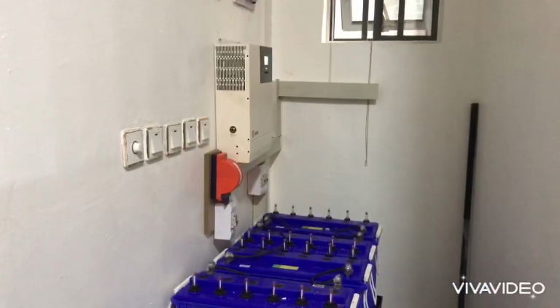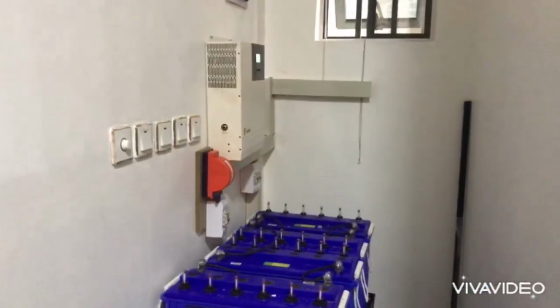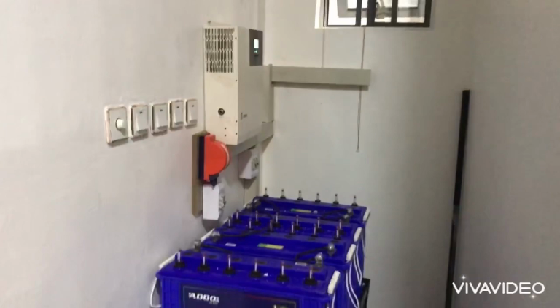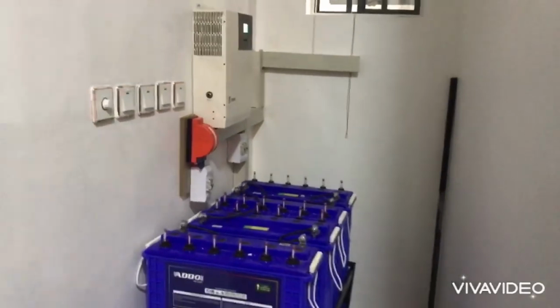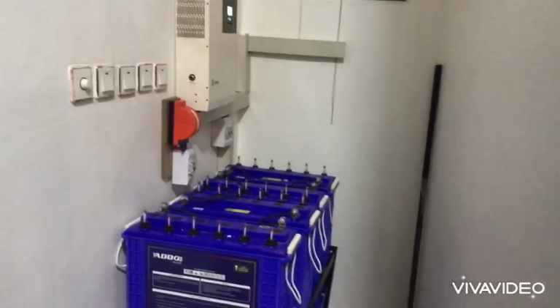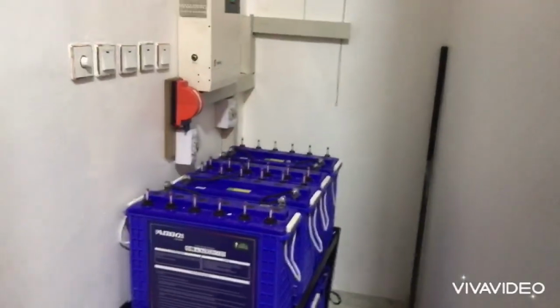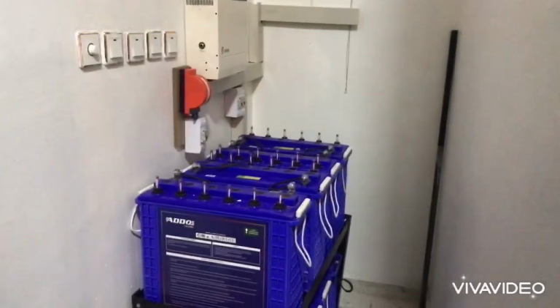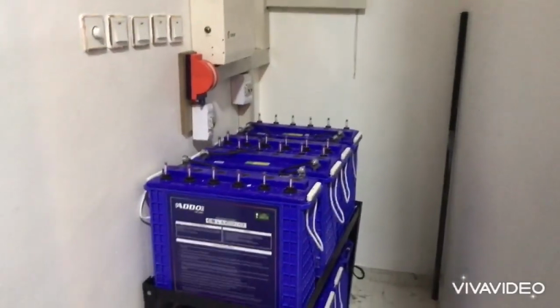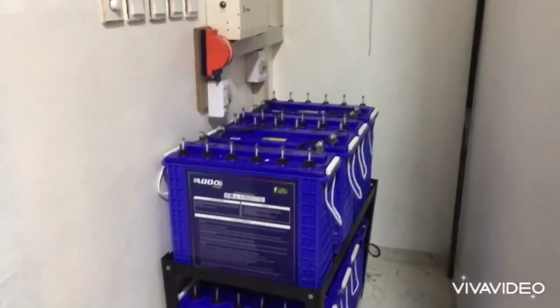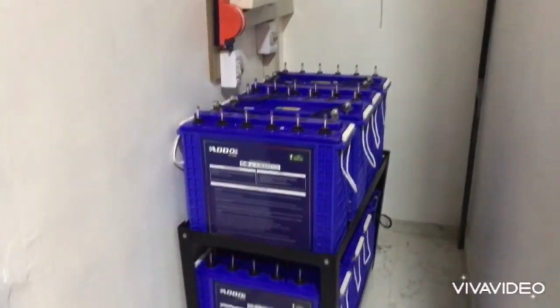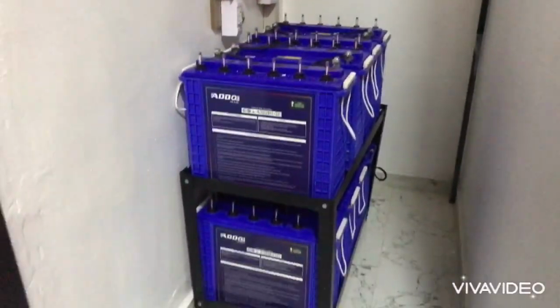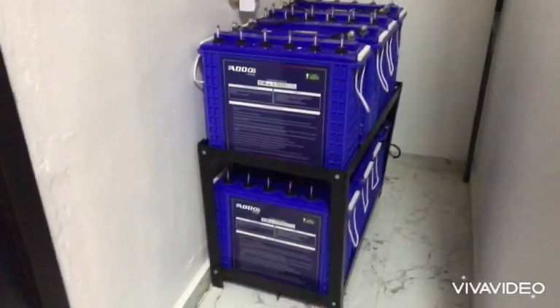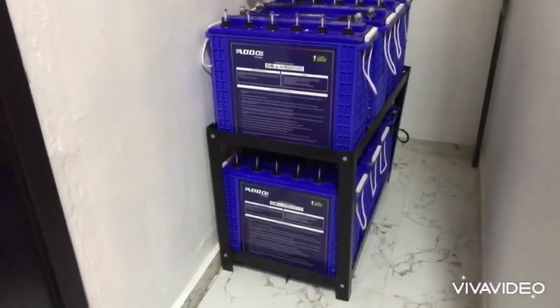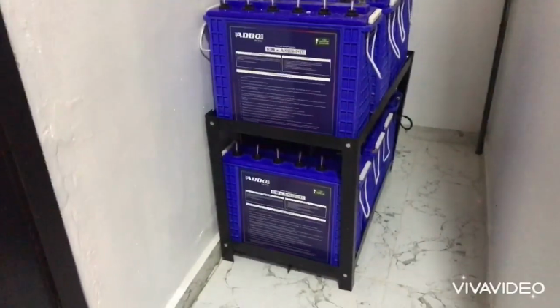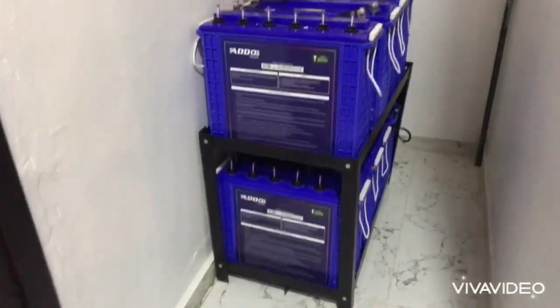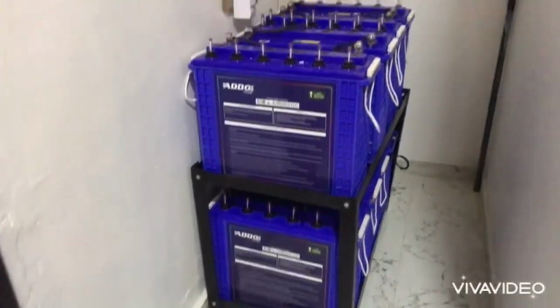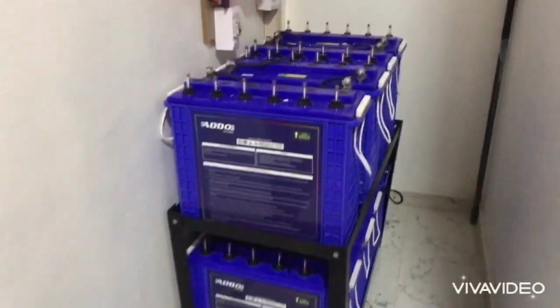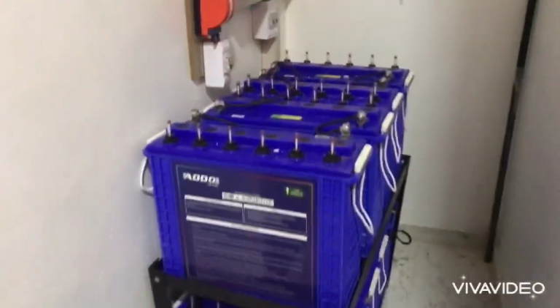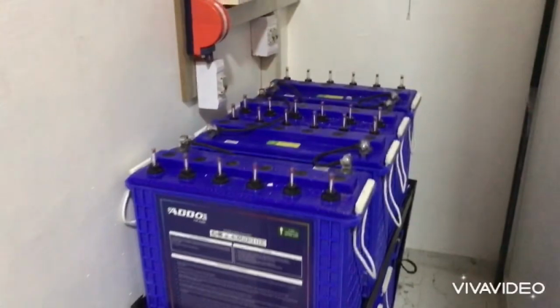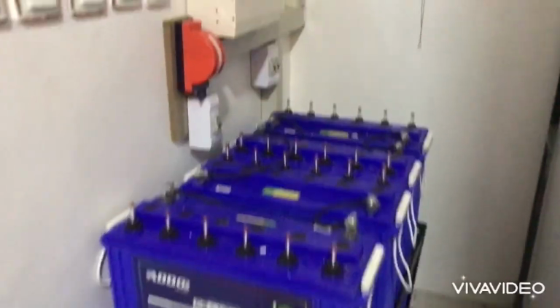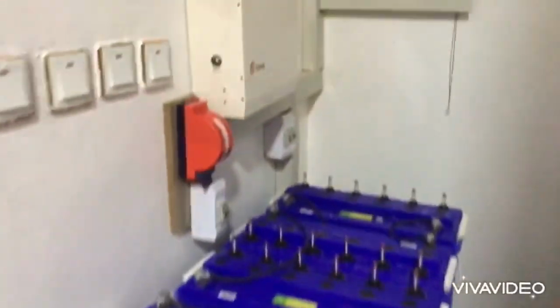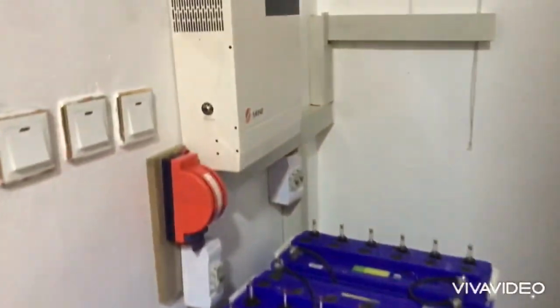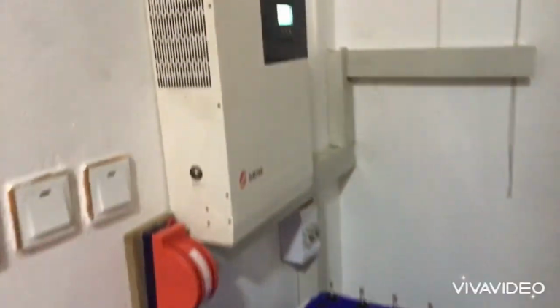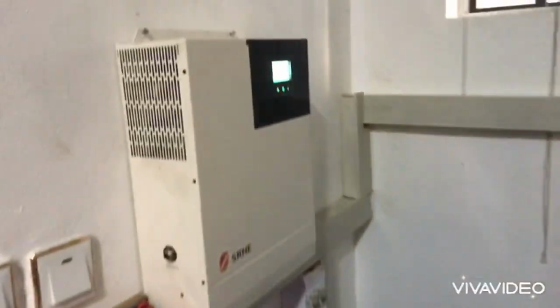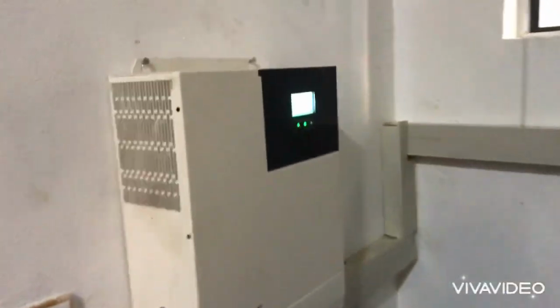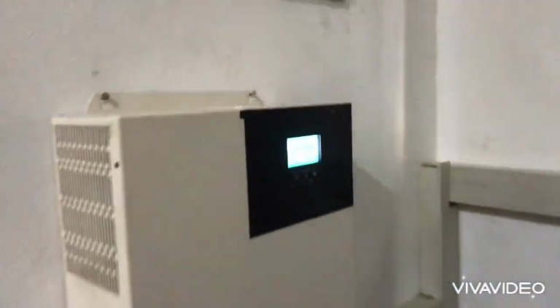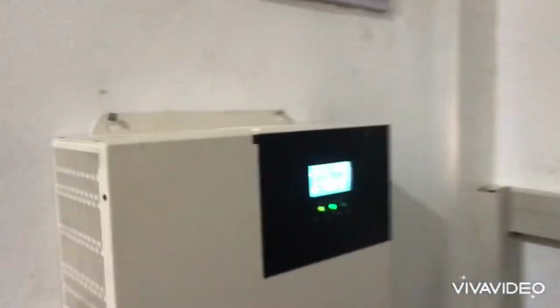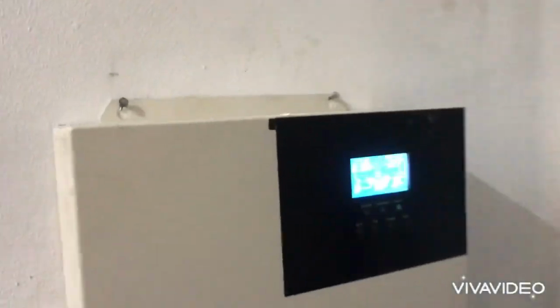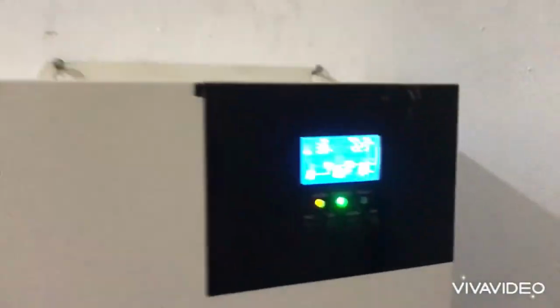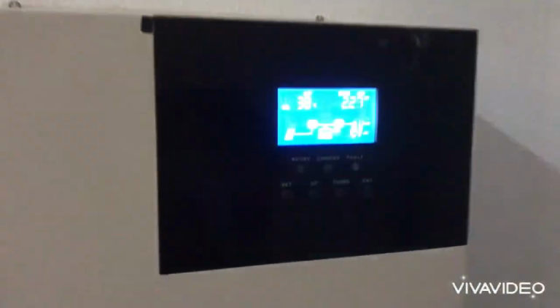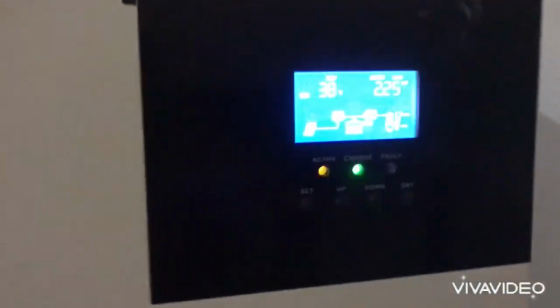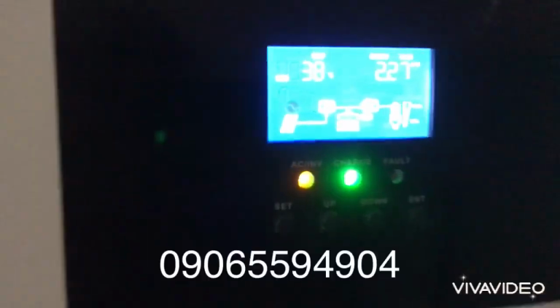The installation is complete — isn't it beautiful? If you are interested in this type of installation, do well to call the number showing on your screen.